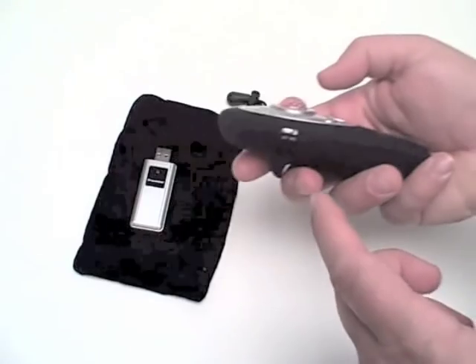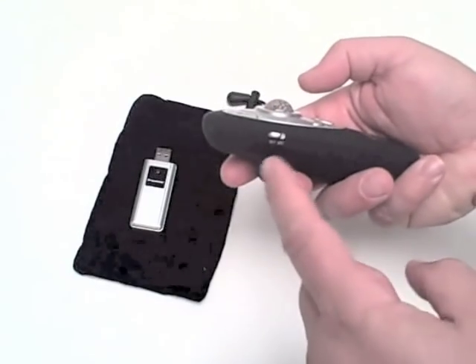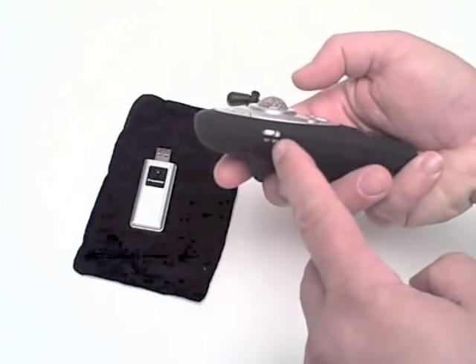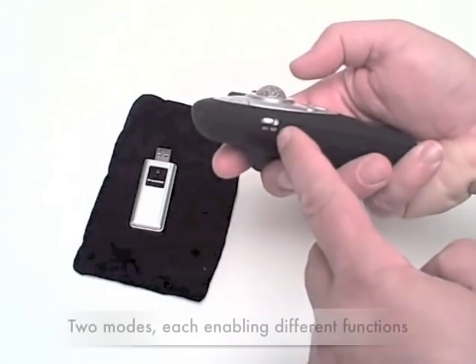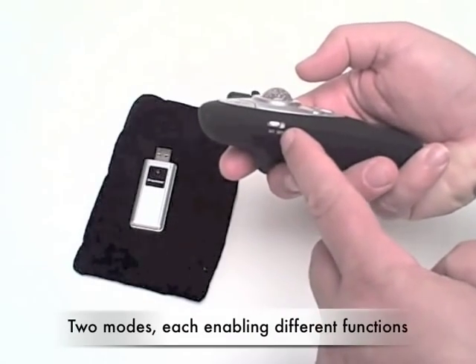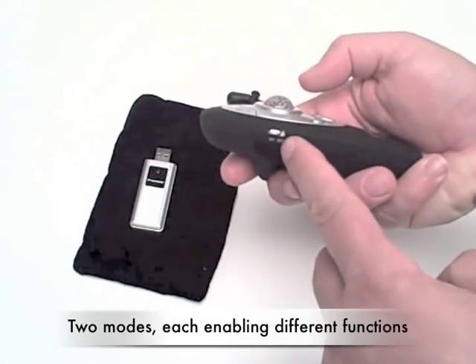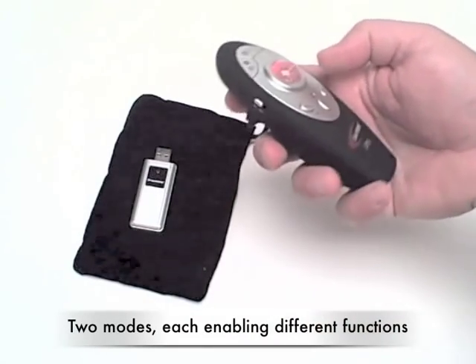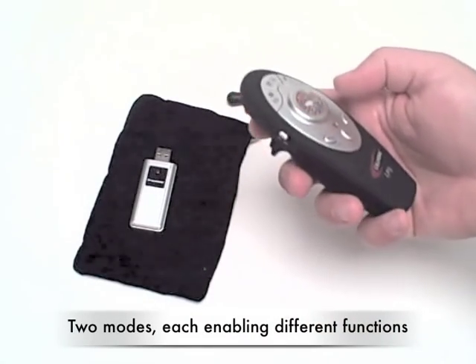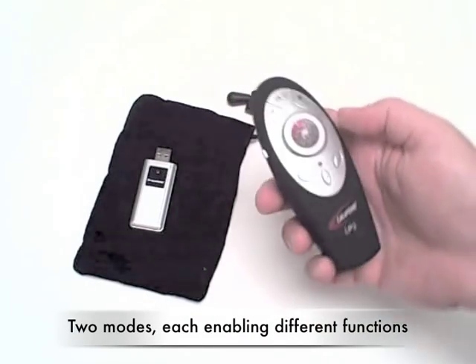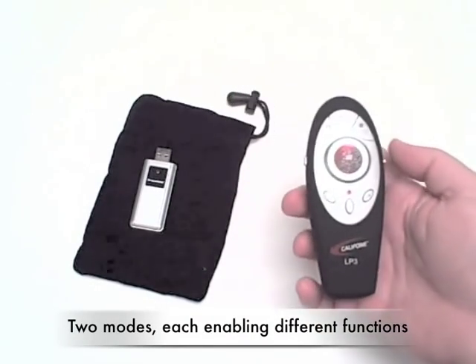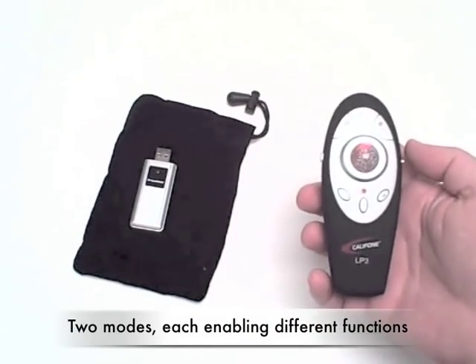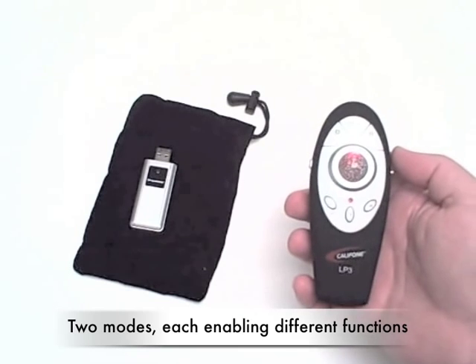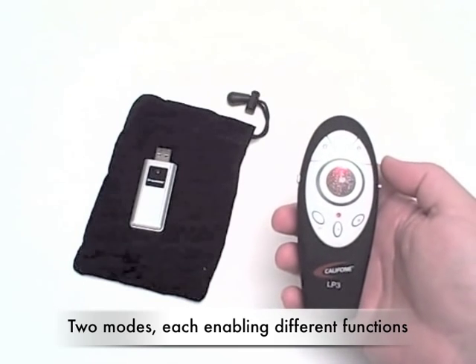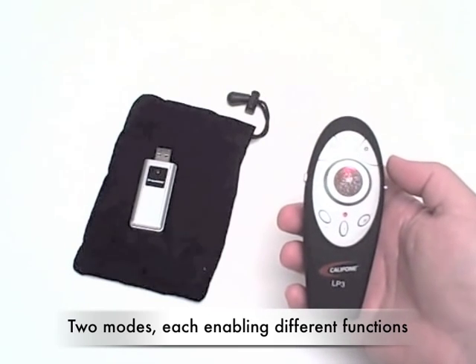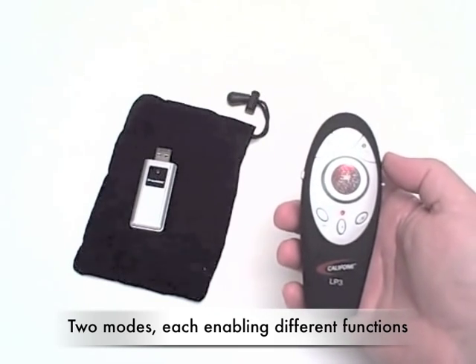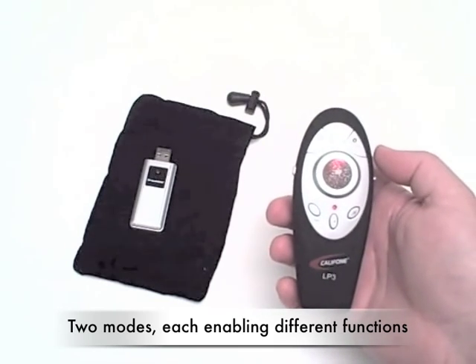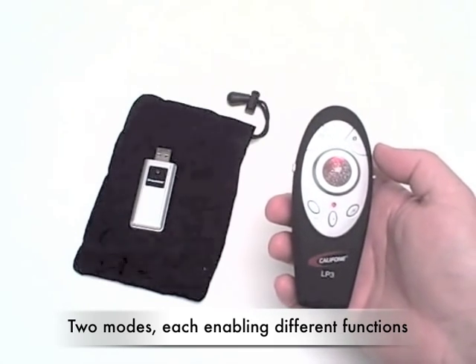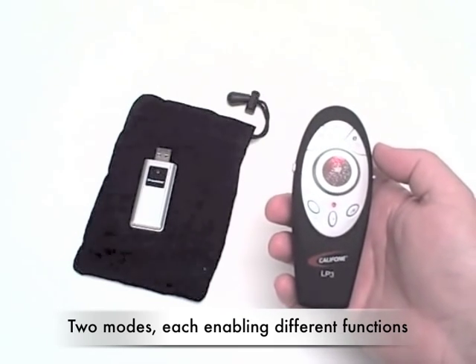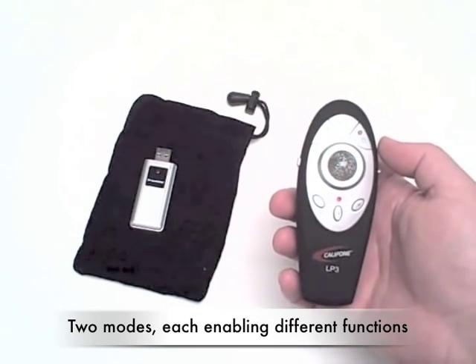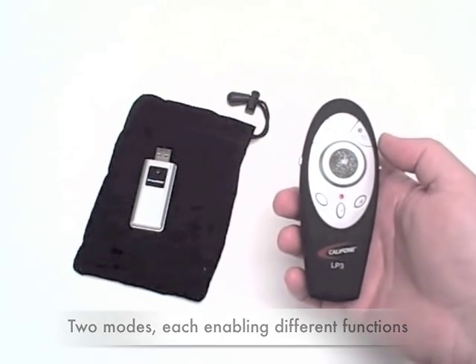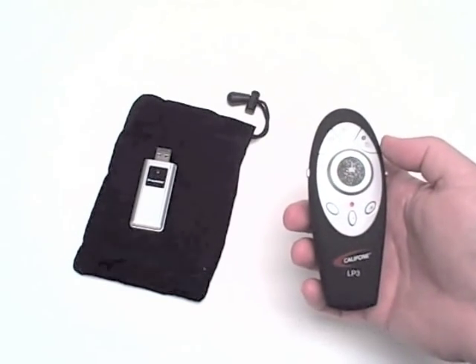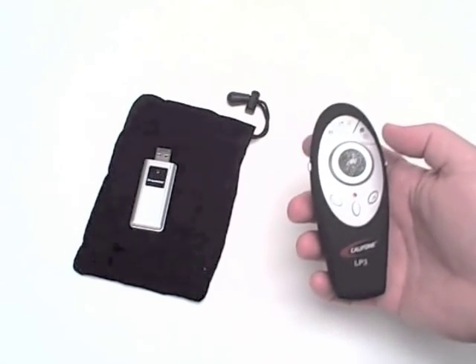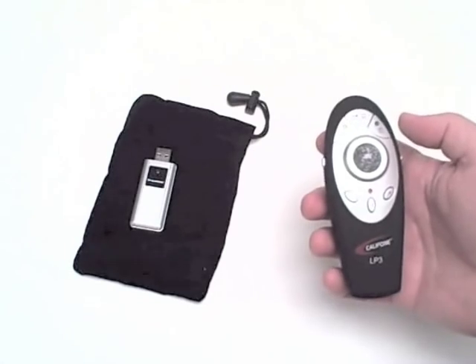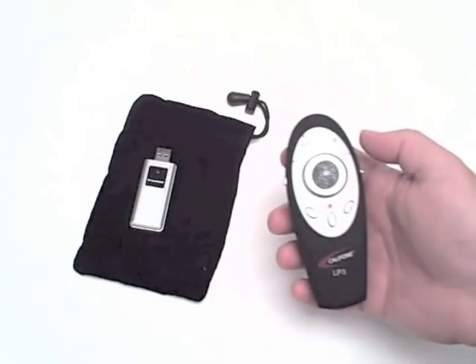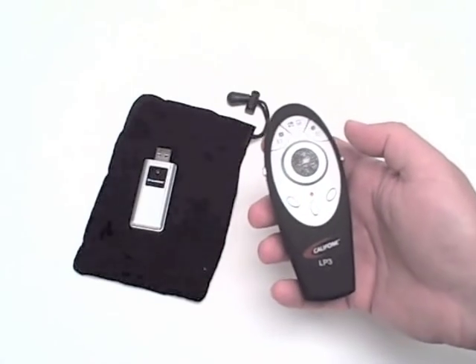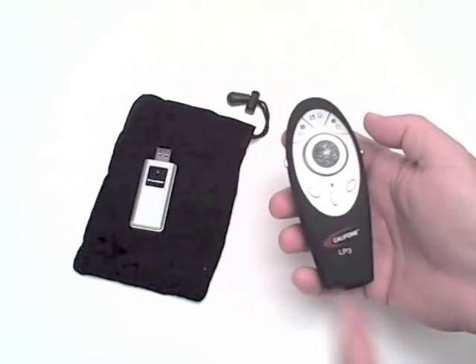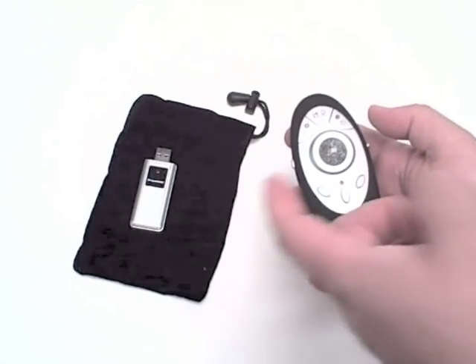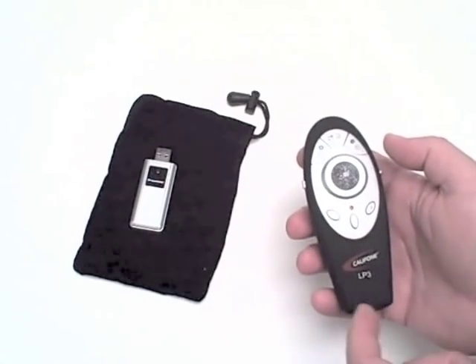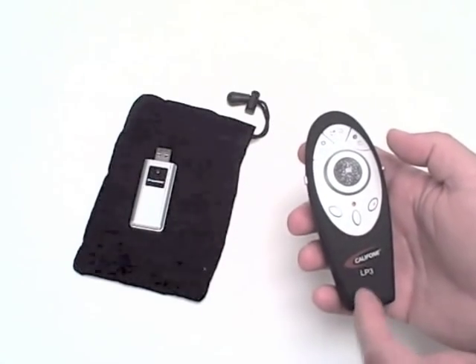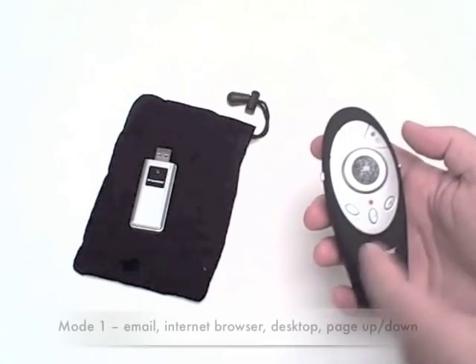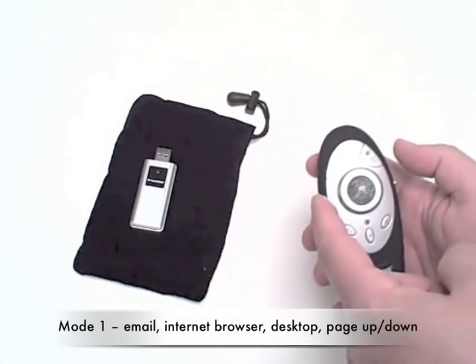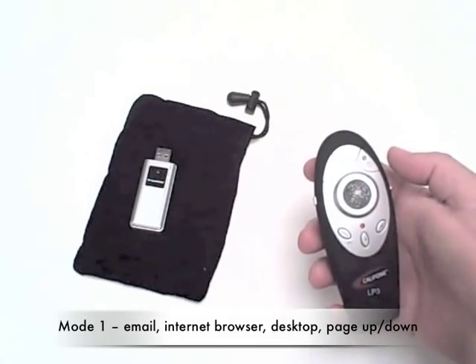On the left side is a switch for one of two different modes. Each mode offers a series of different functionalities.